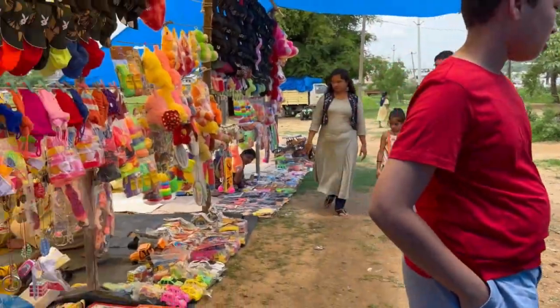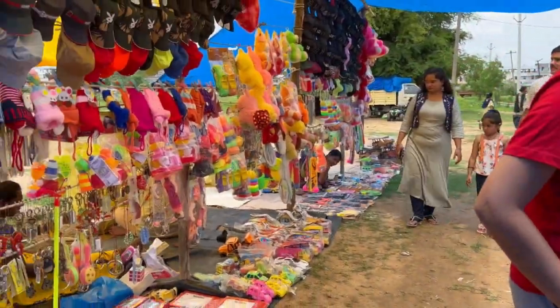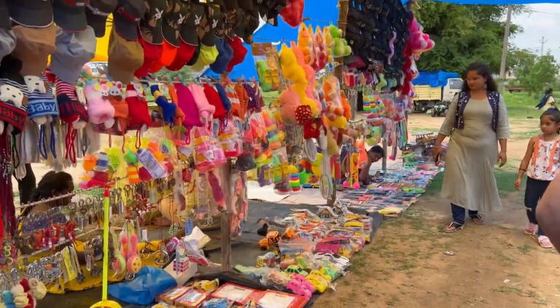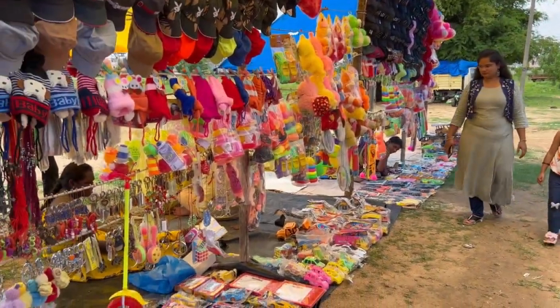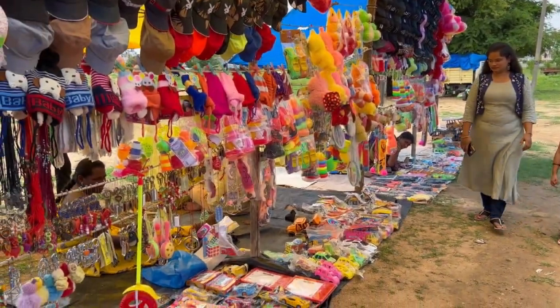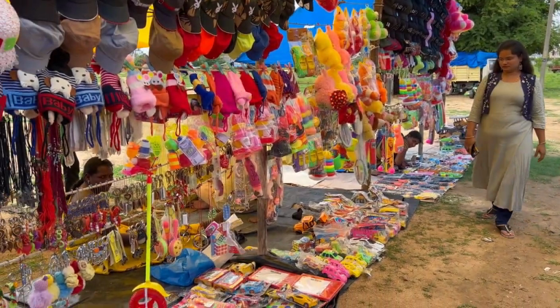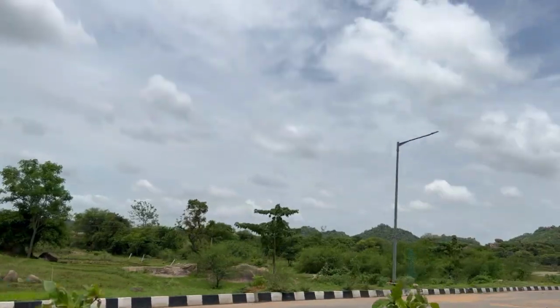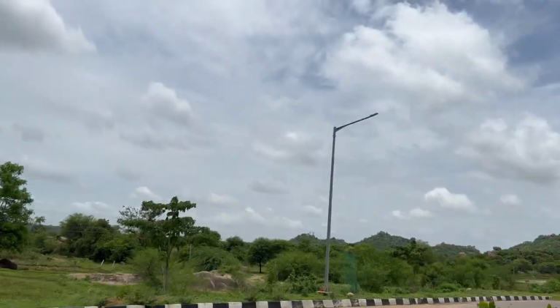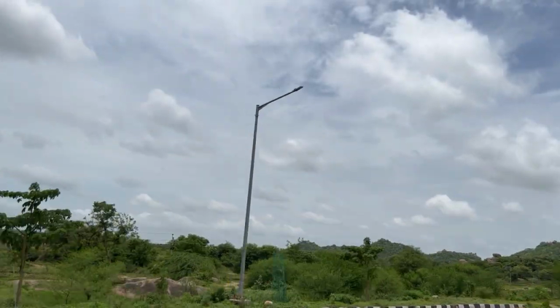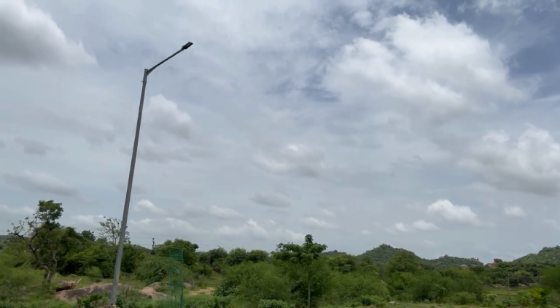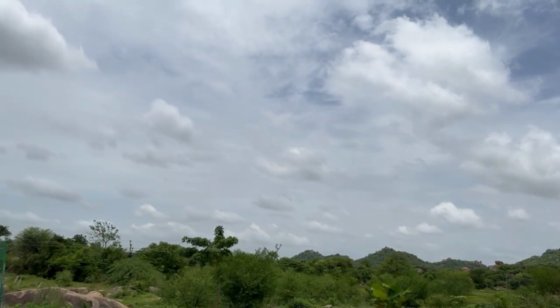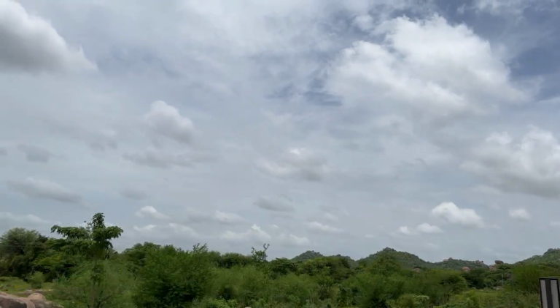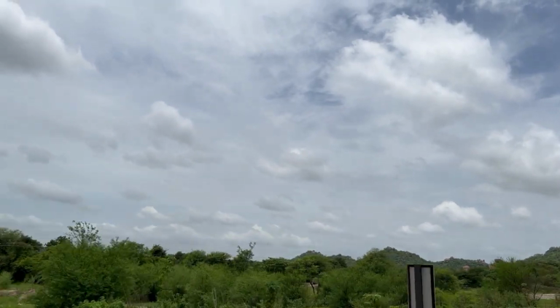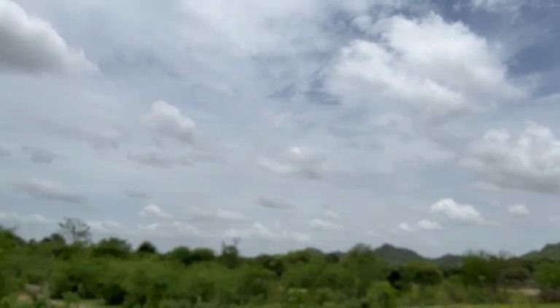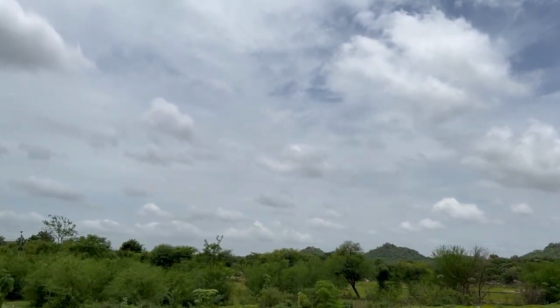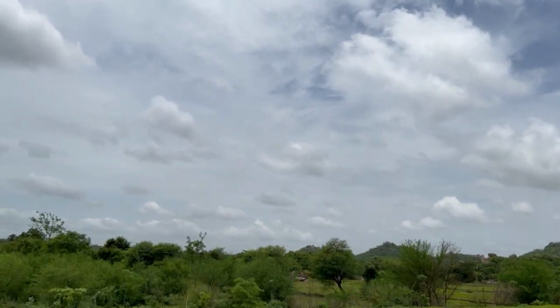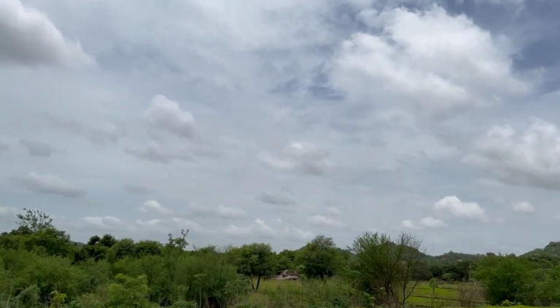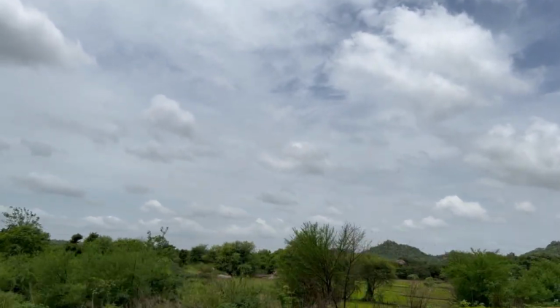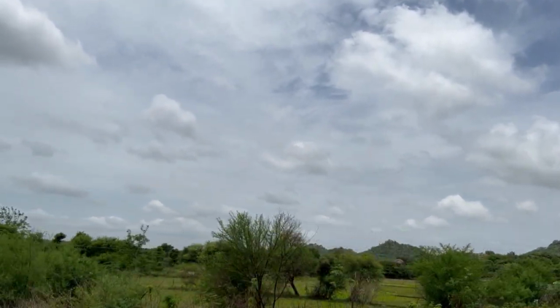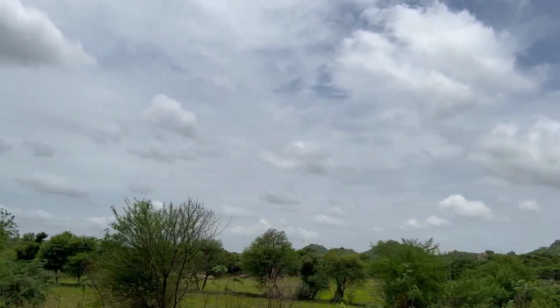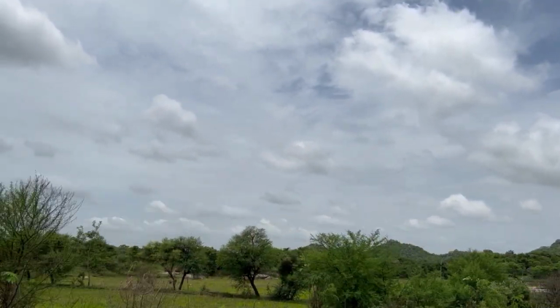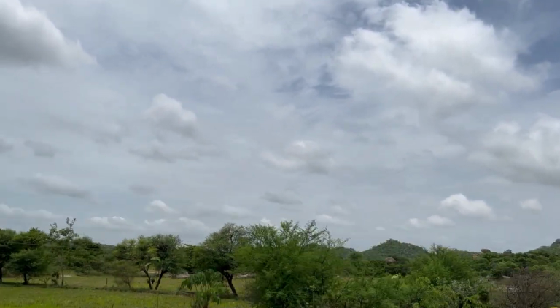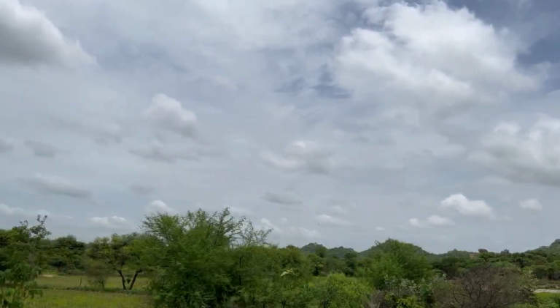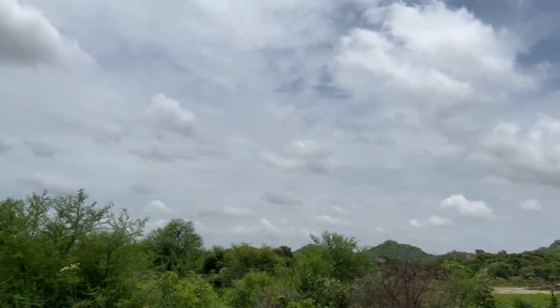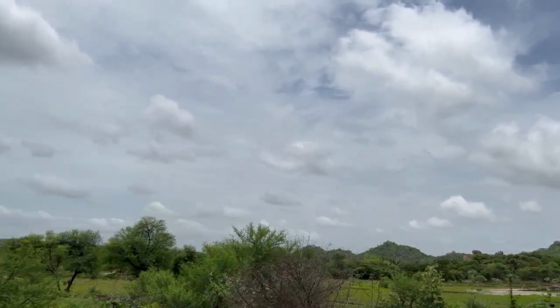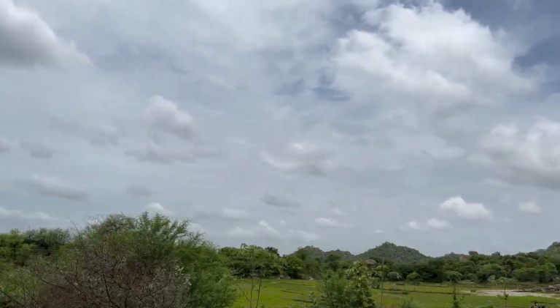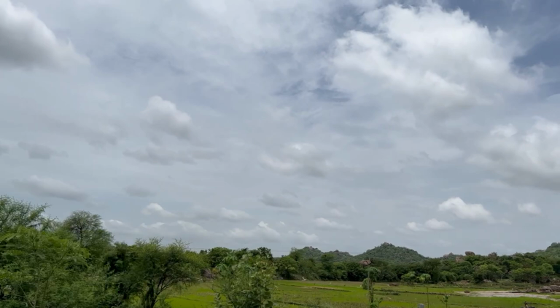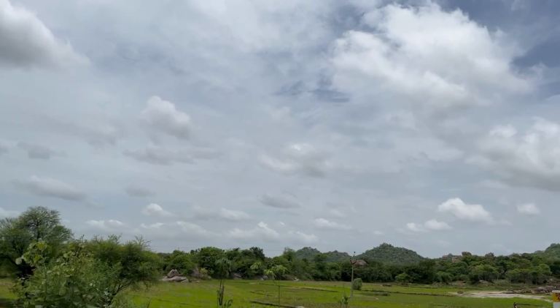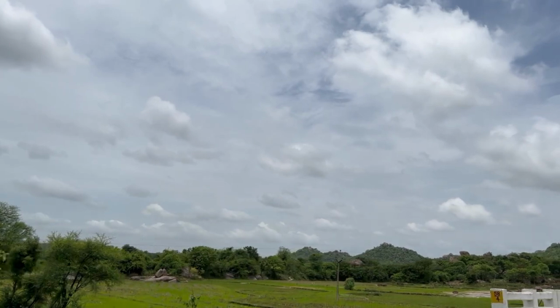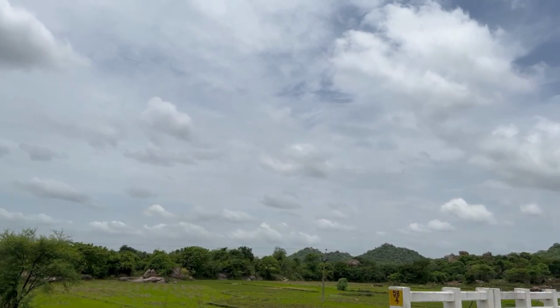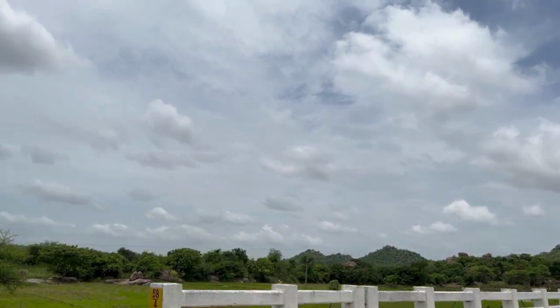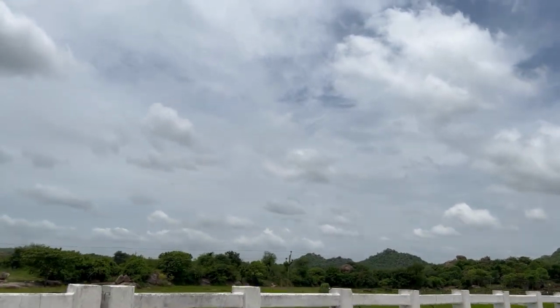After exploring the church and the local market, we started our journey to the famous Narsapur Forest Urban Park, and this was our final destination today.